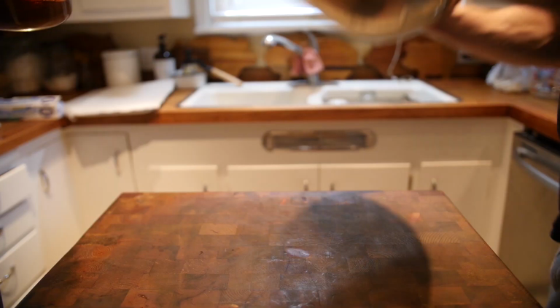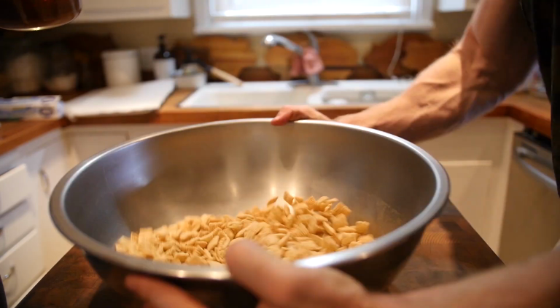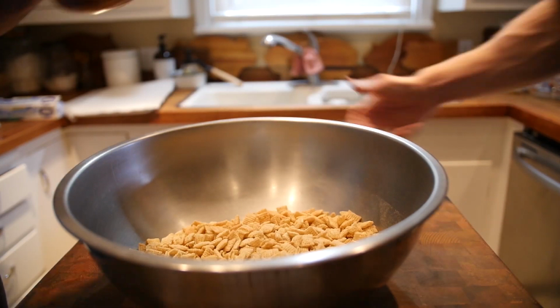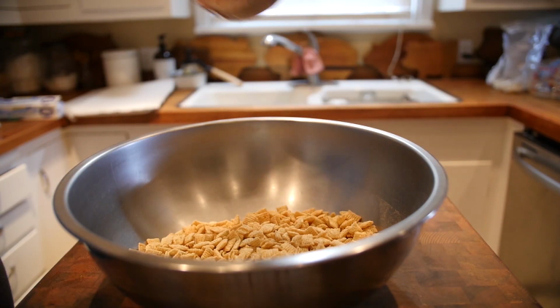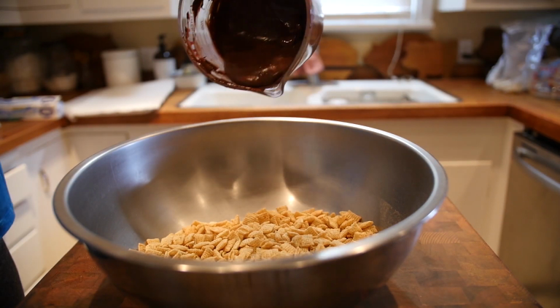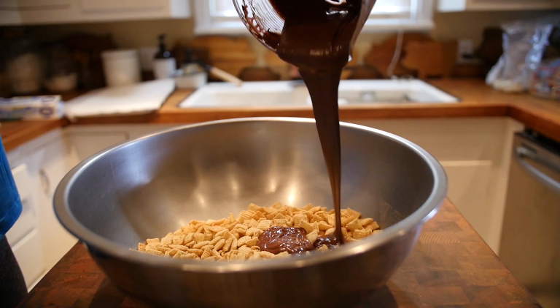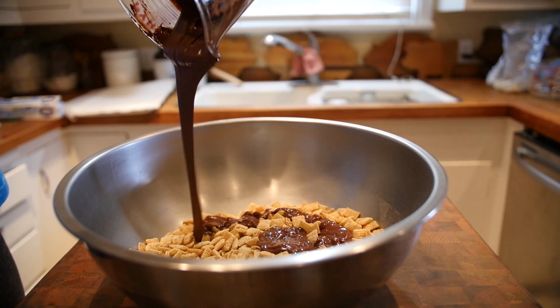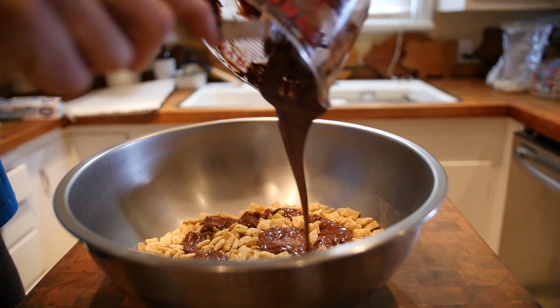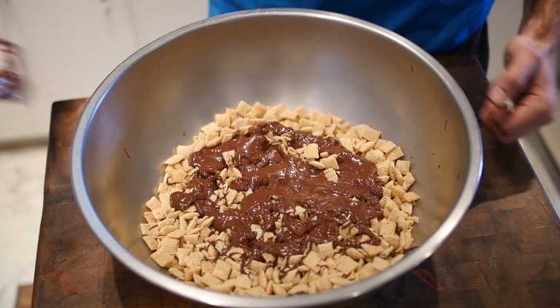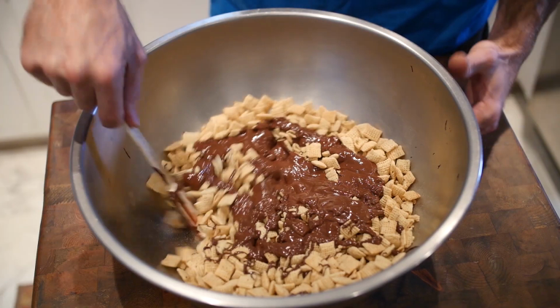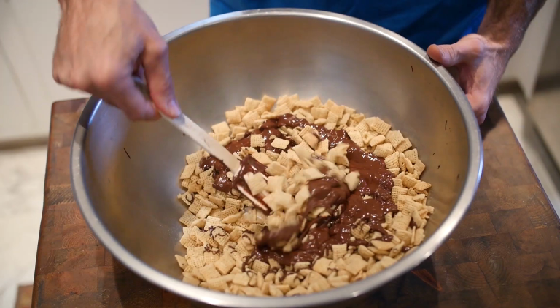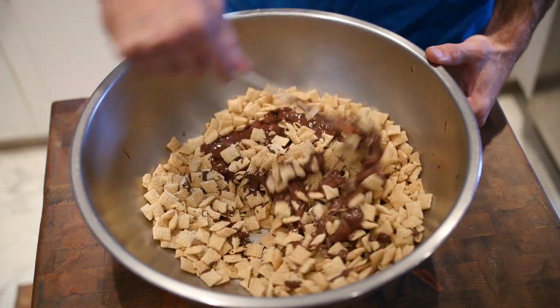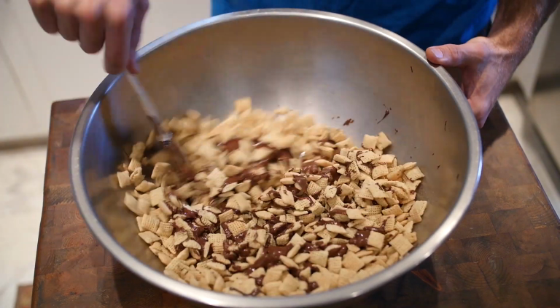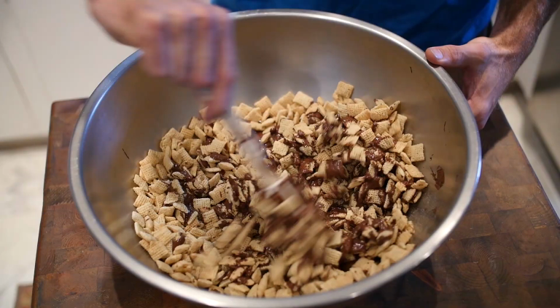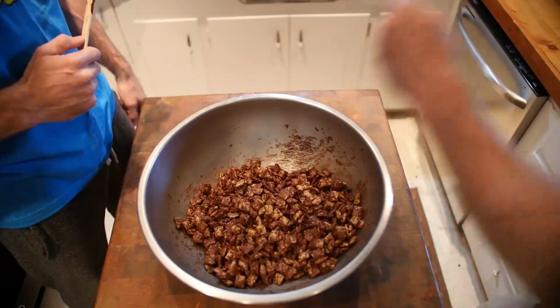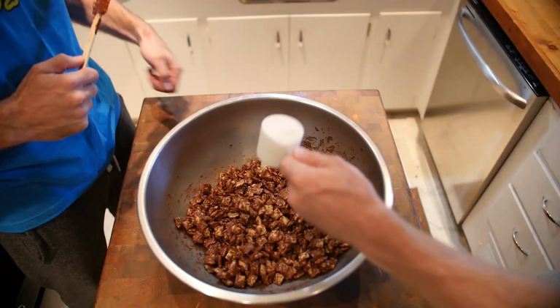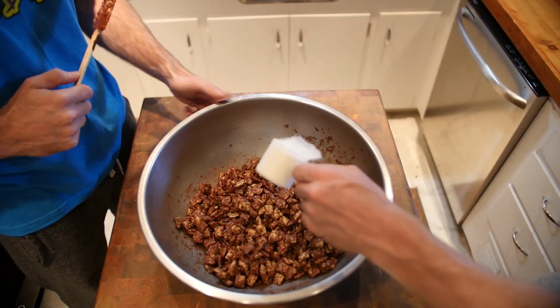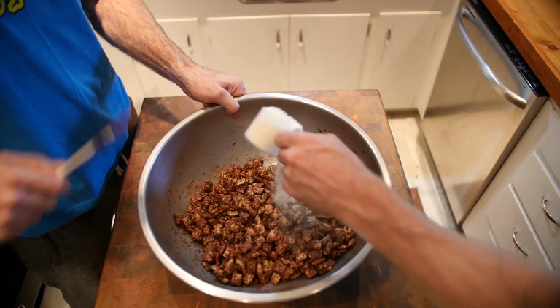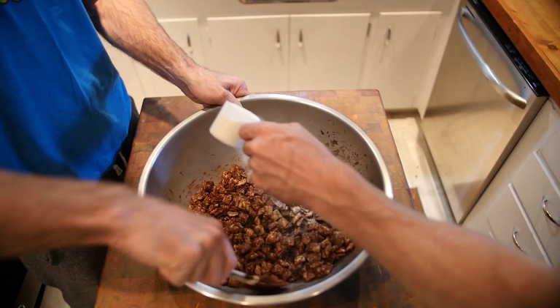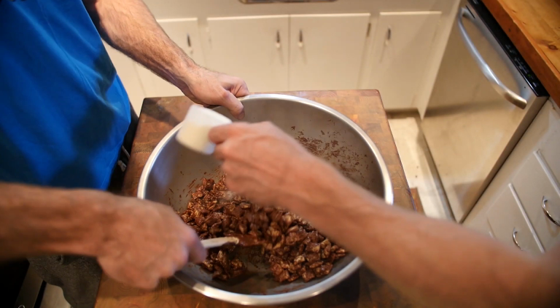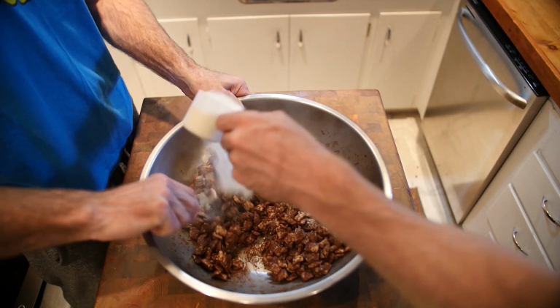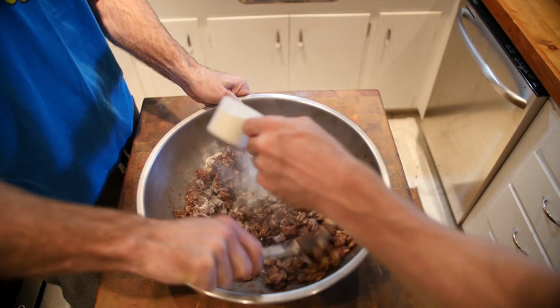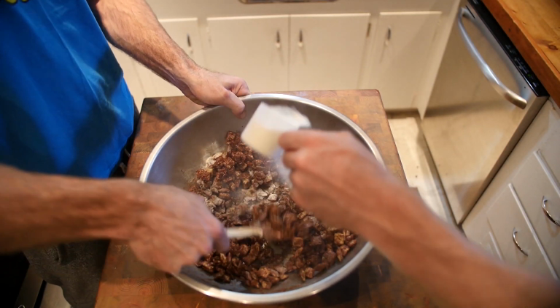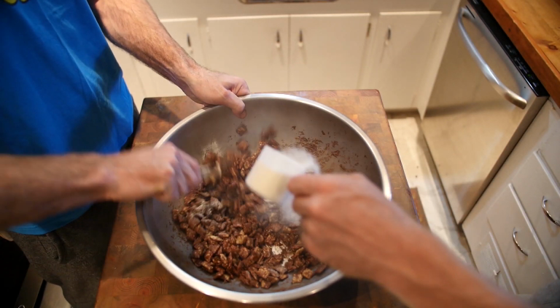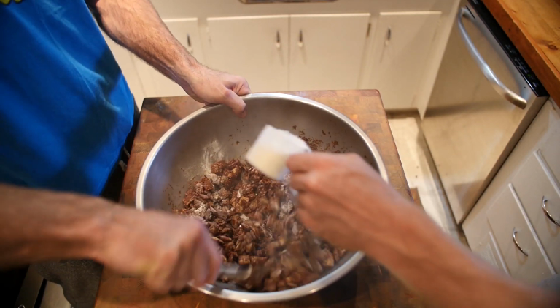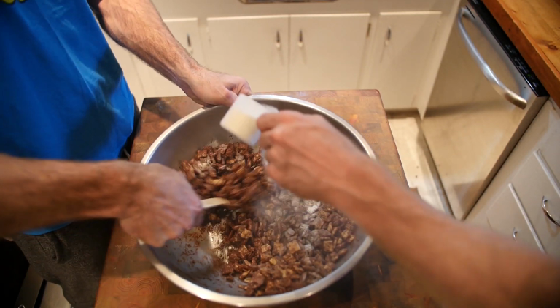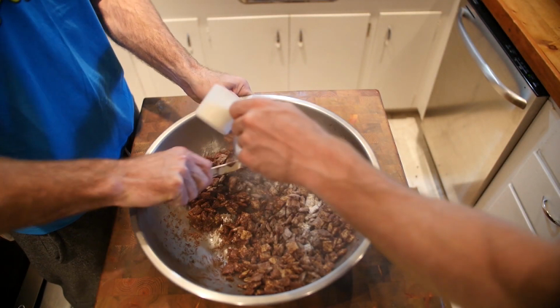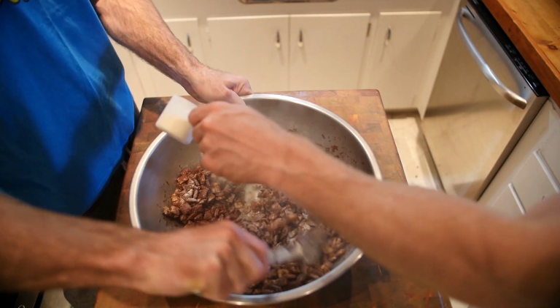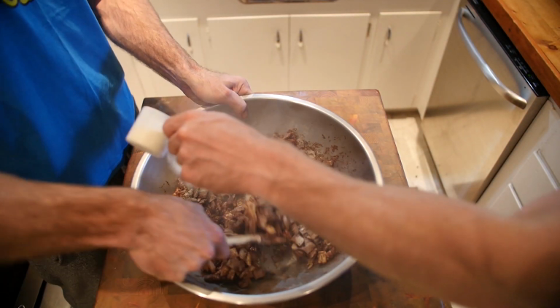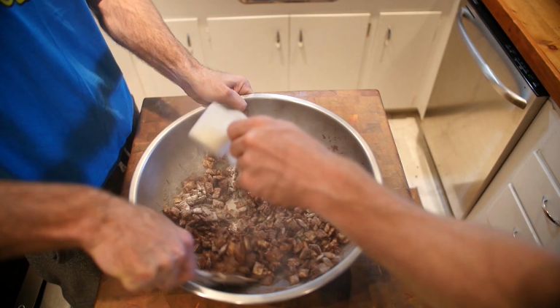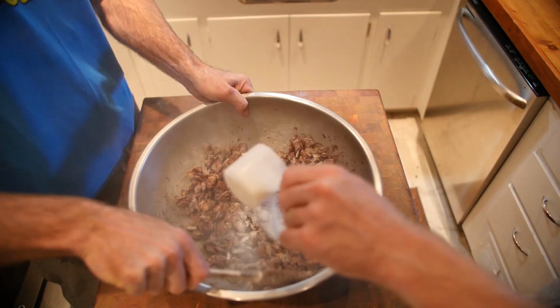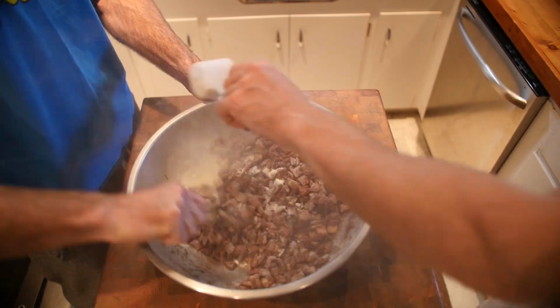Pour melted chocolate and peanut butter over cereal and mix. Sprinkle two scoops of protein powder while mixing for the muscle in Muscle Buddies. Mix!